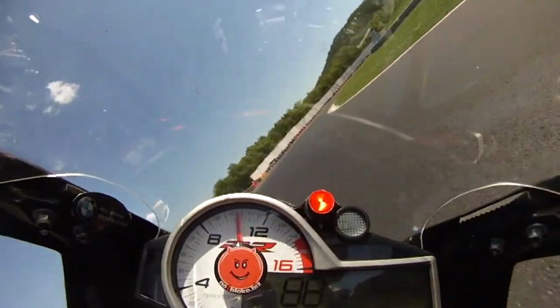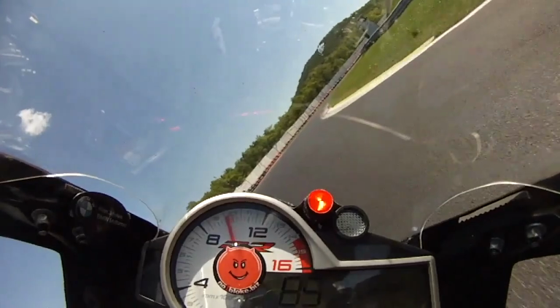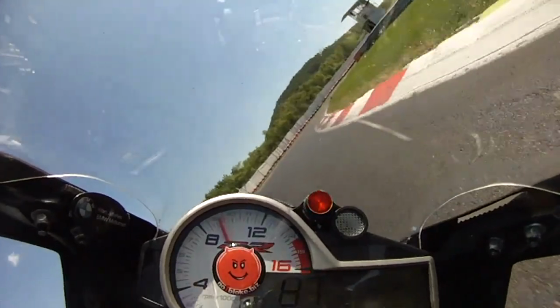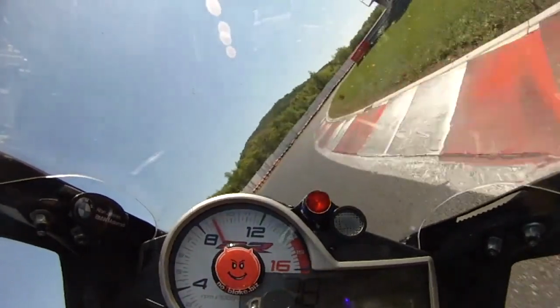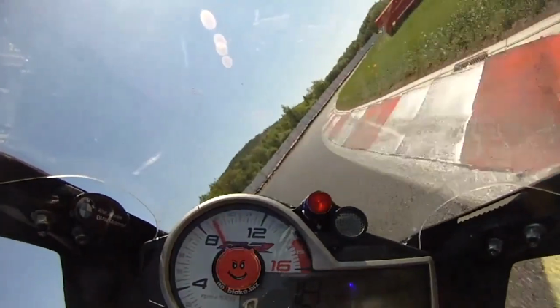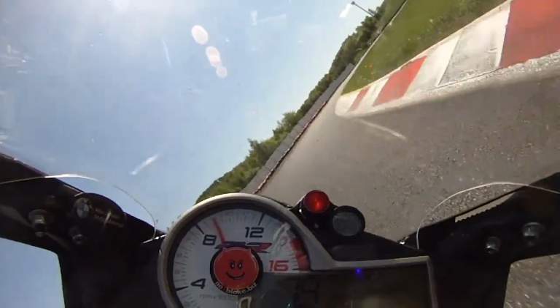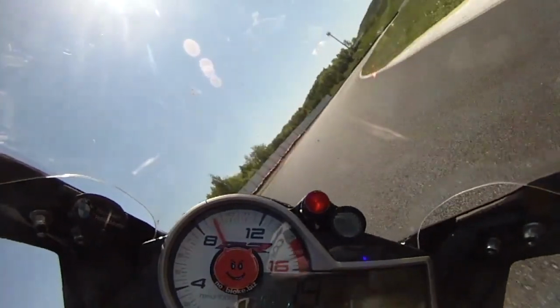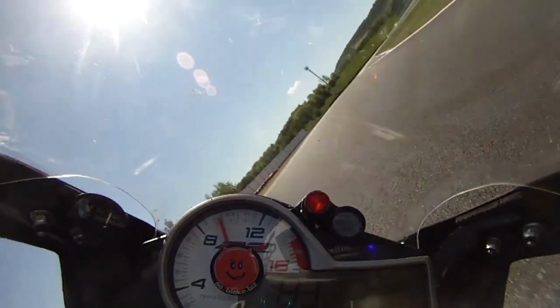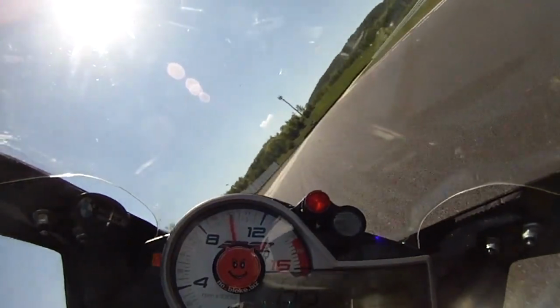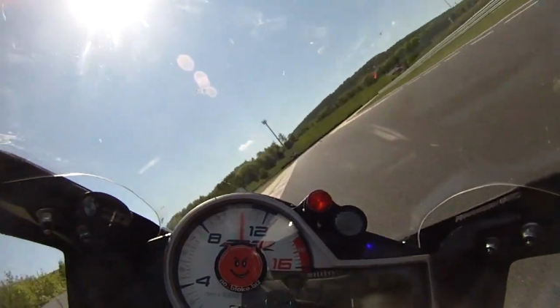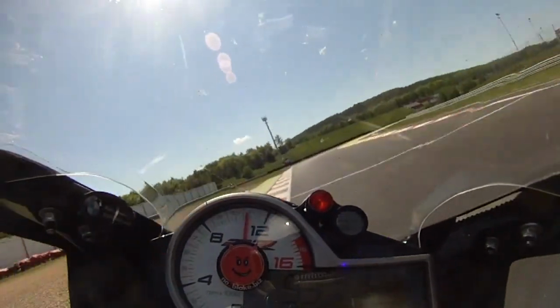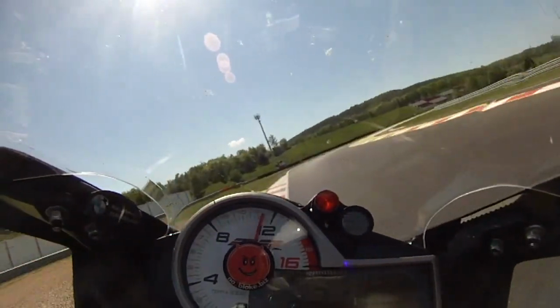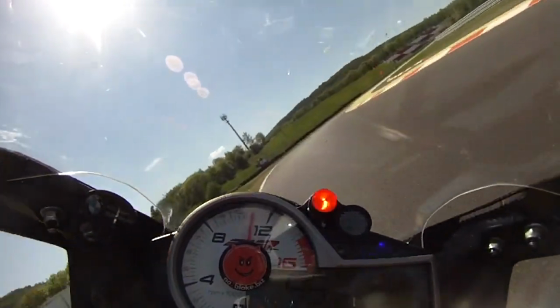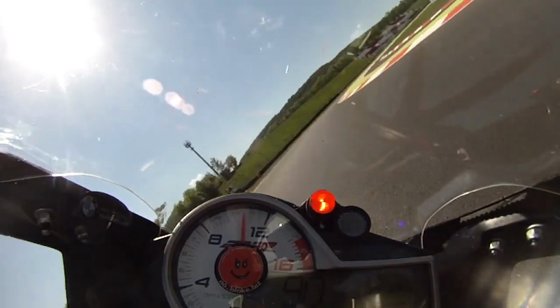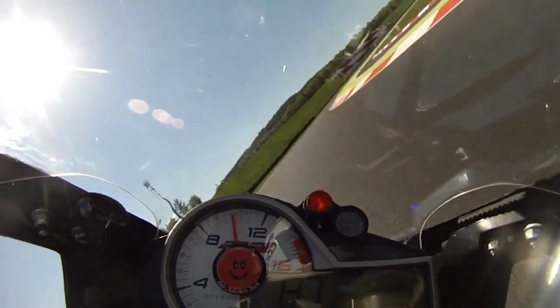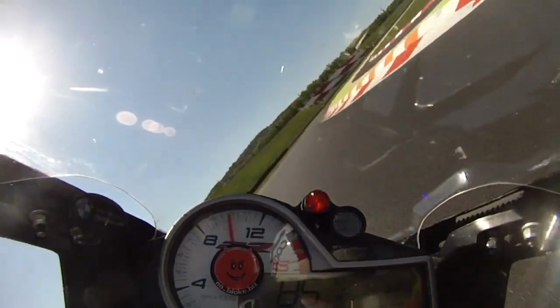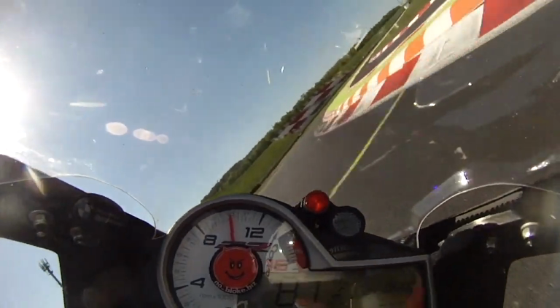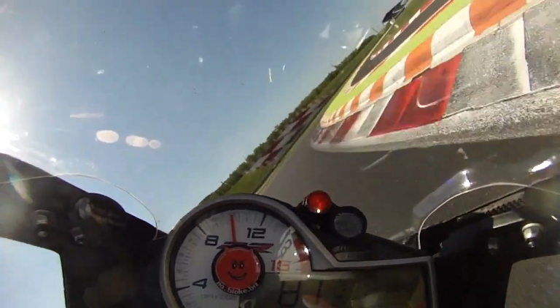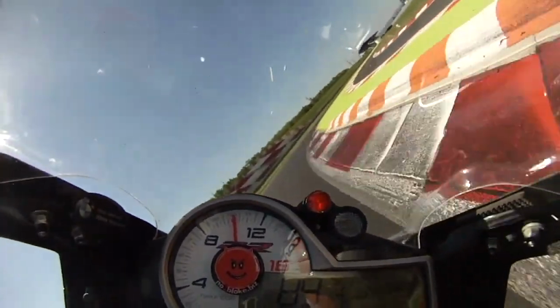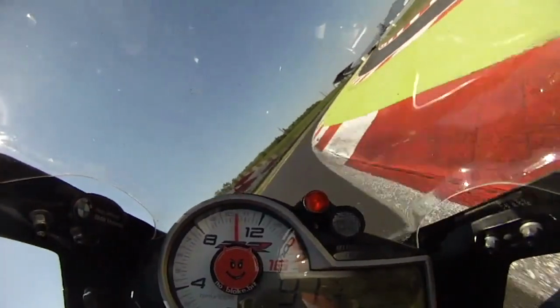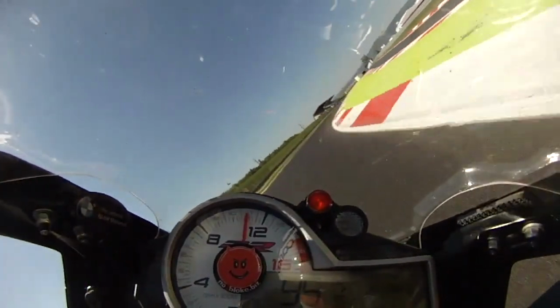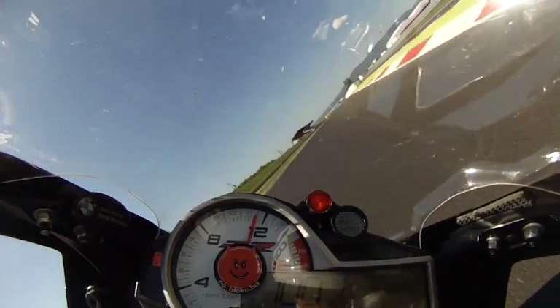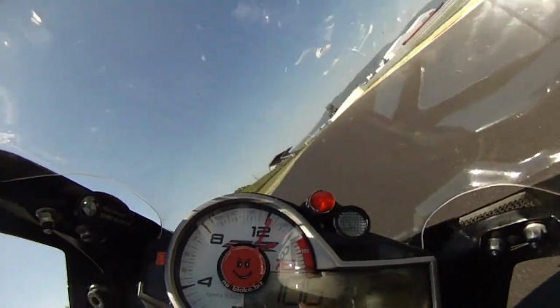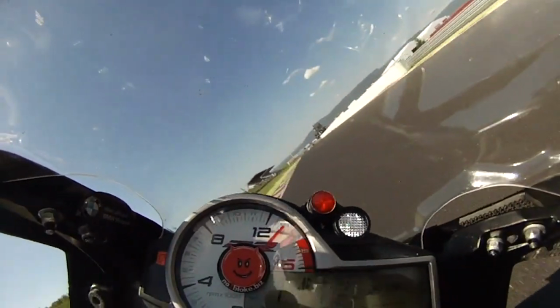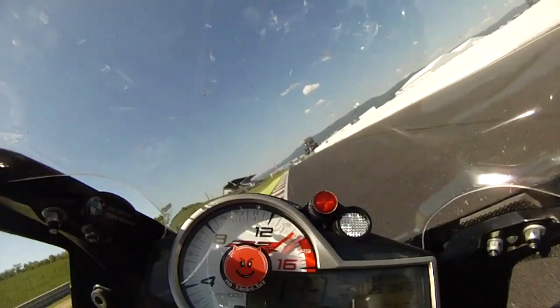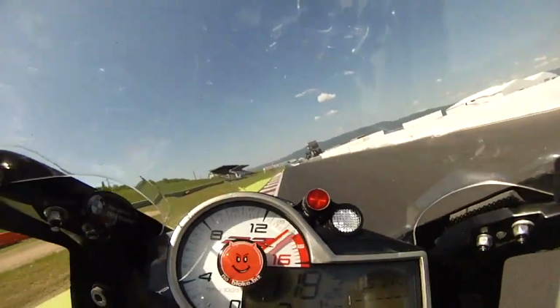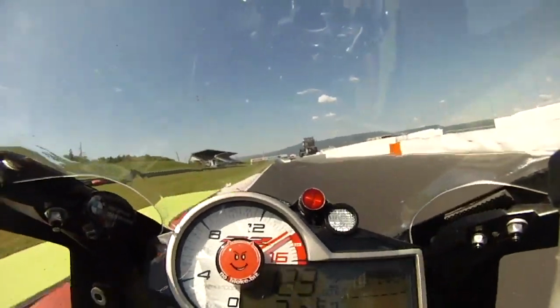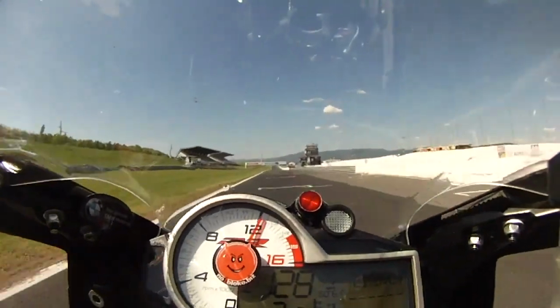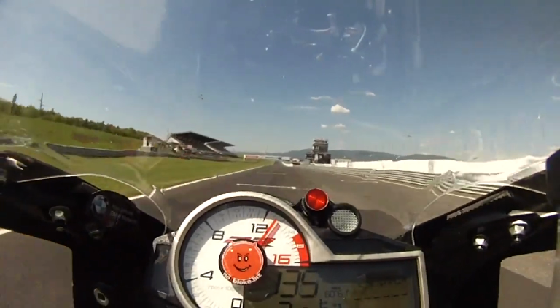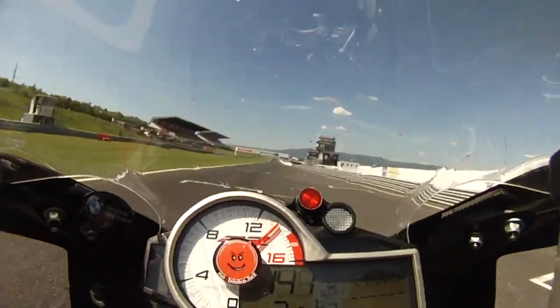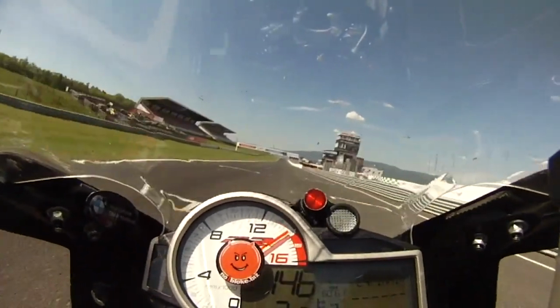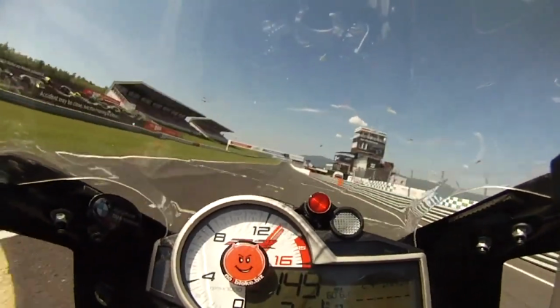Turn 20 is more than 90 degrees and seems to go on for ages, but as soon as you can pick up the throttle and drive up the hill, ease back and a dab of brakes if you need to into the last corner. Good drive out onto the straight and finally you can relax — it's all over.